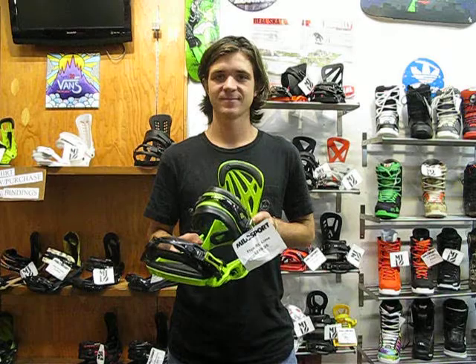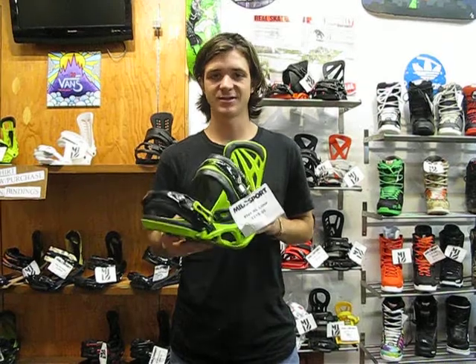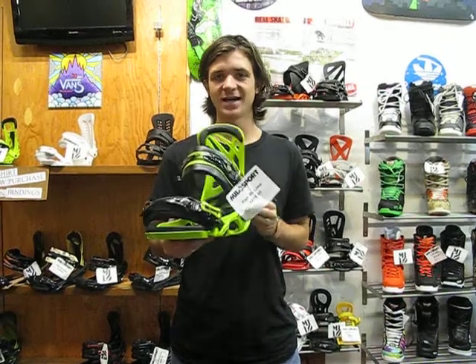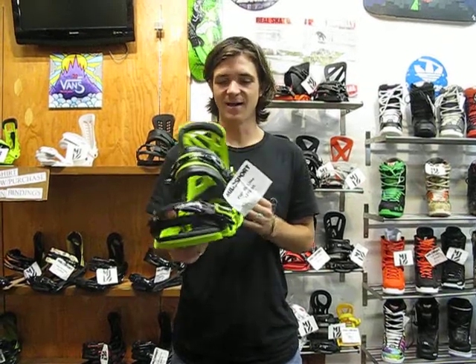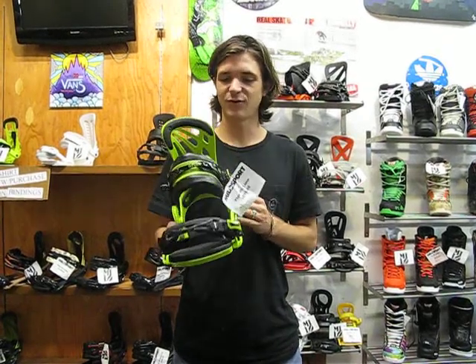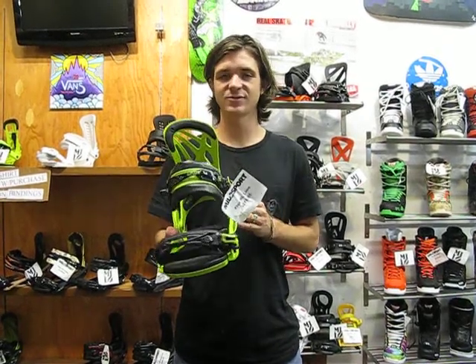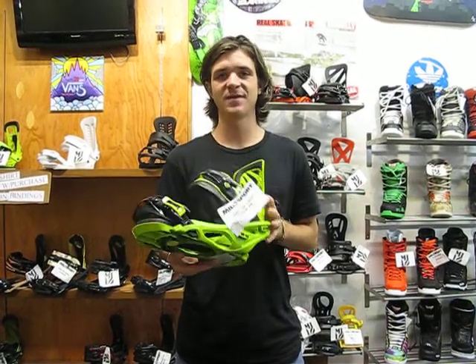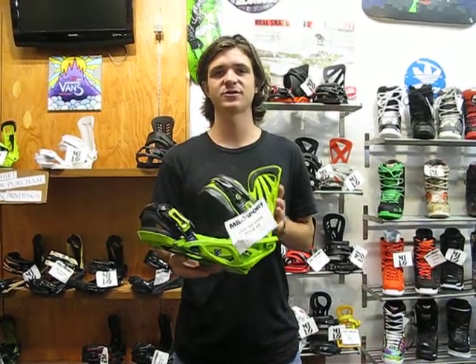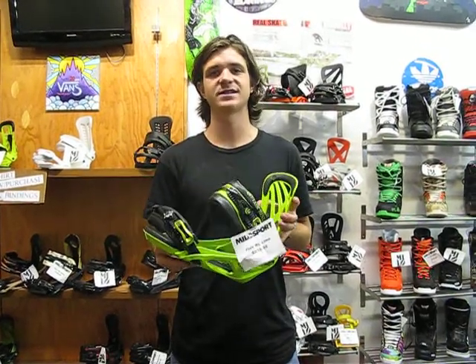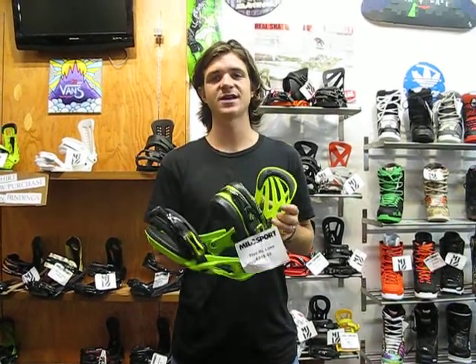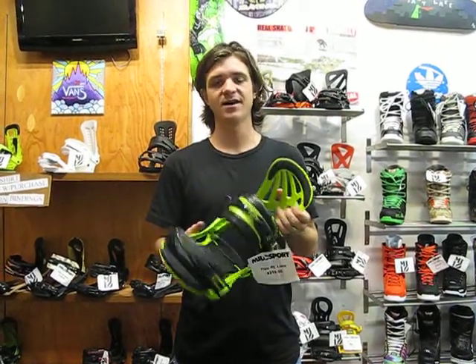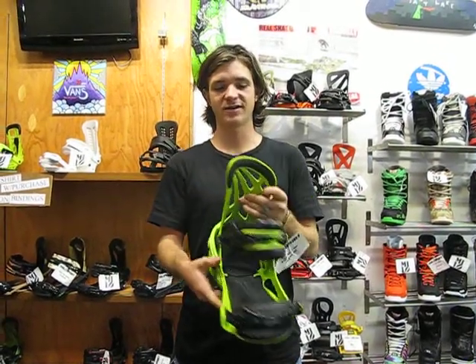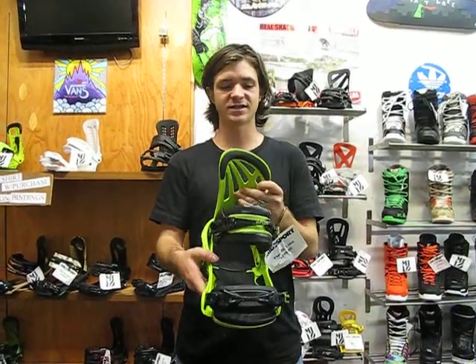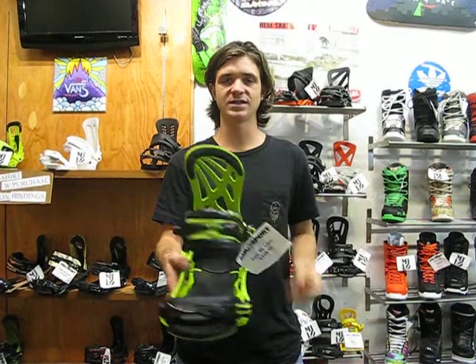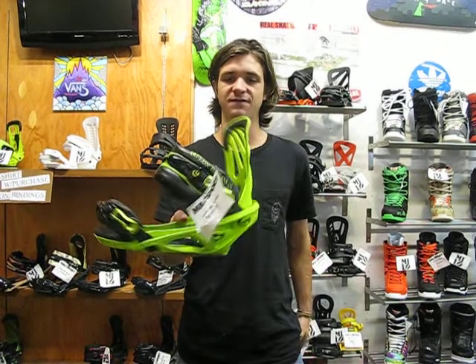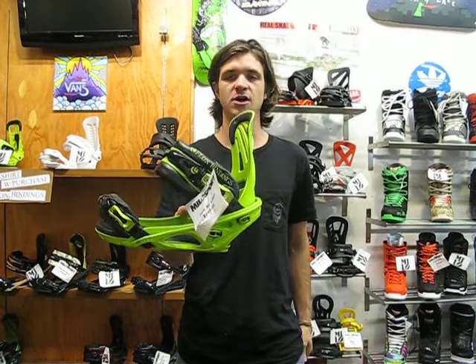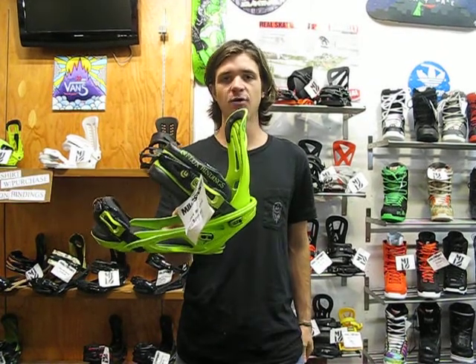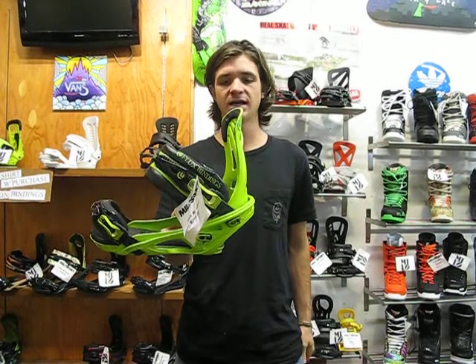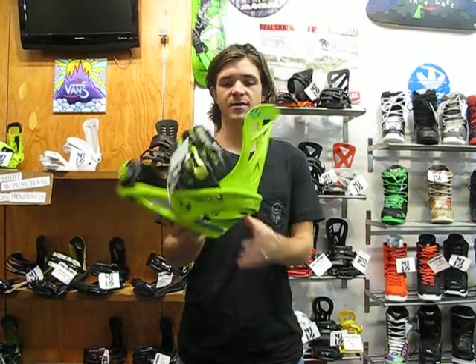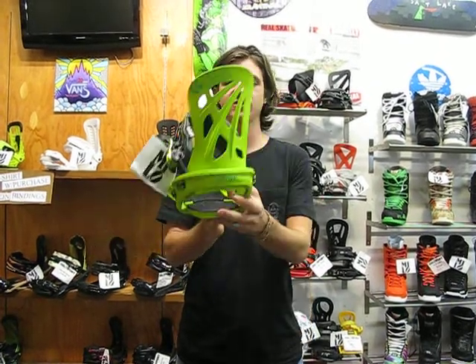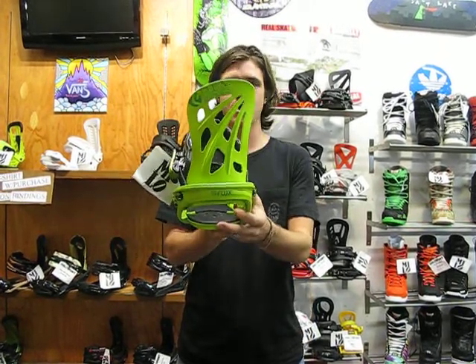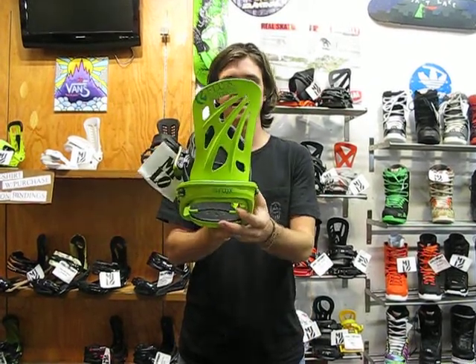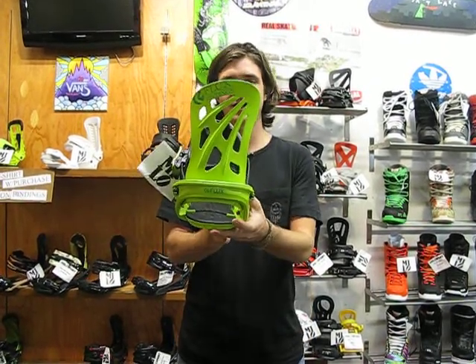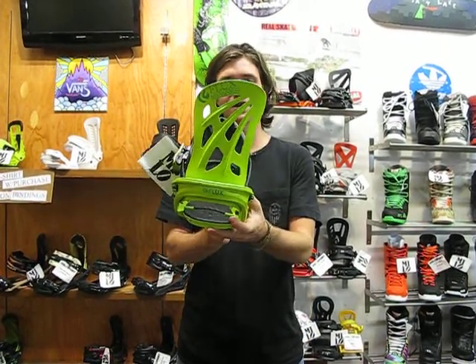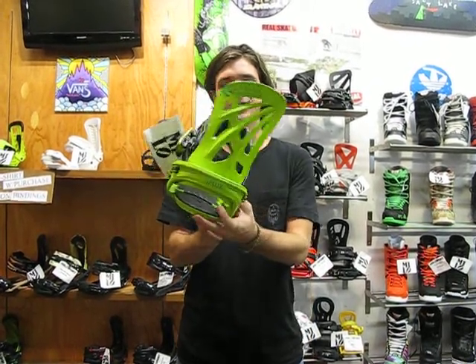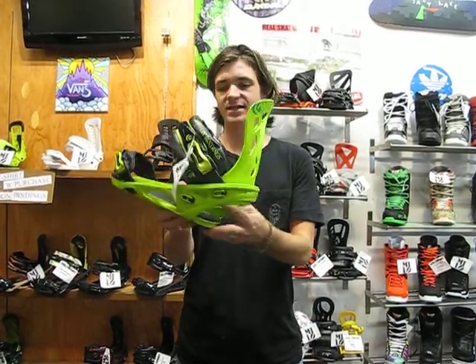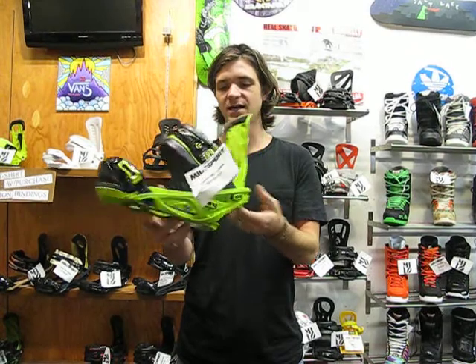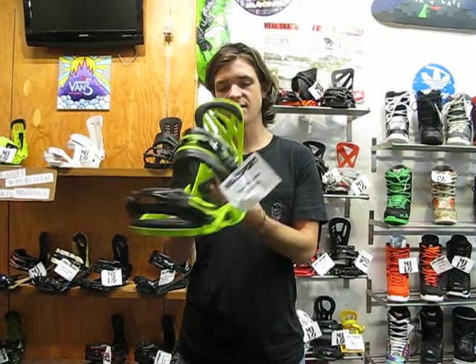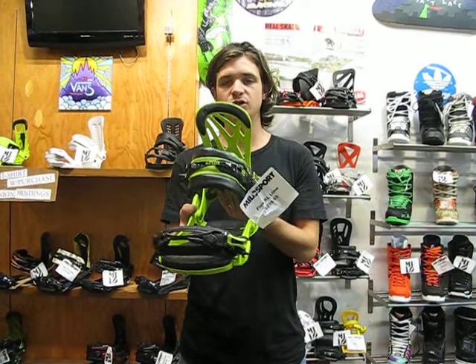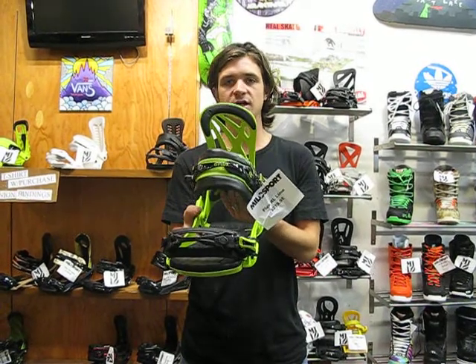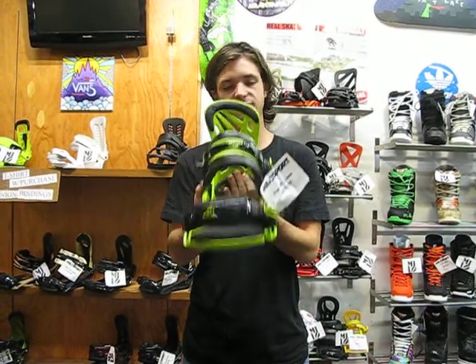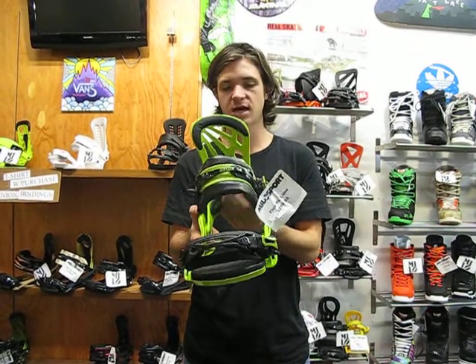How's it going guys? I'm Jeffrey Richards. We're here at Milo's 4 in Salt Lake City, Utah. Here I've got the 2014 Flux RL binding coming at you in that hot green colorway, hot lime. This thing looks really awesome, performs awesome.